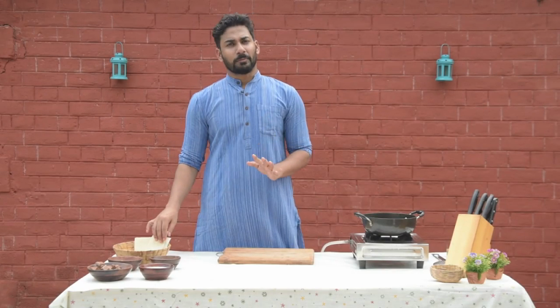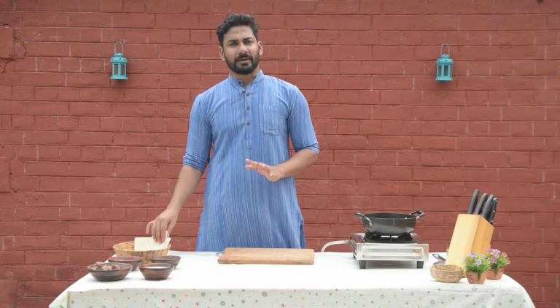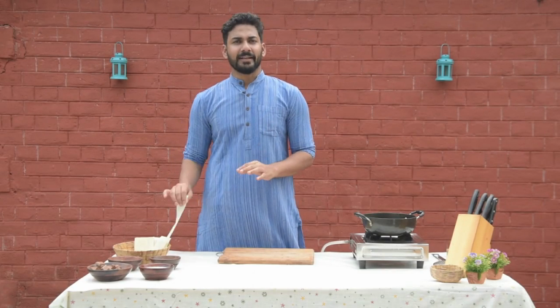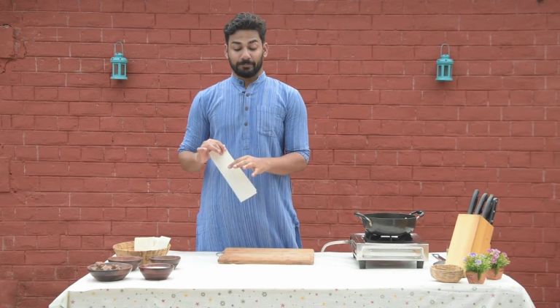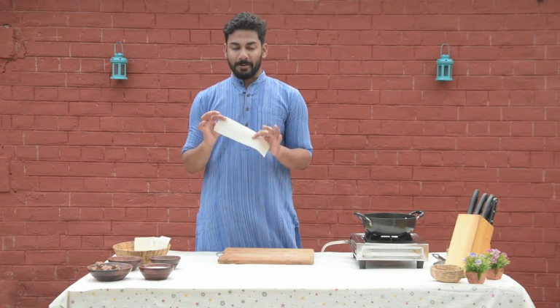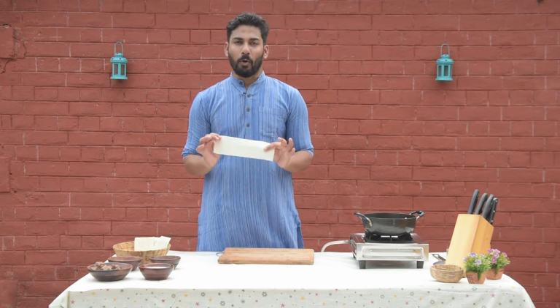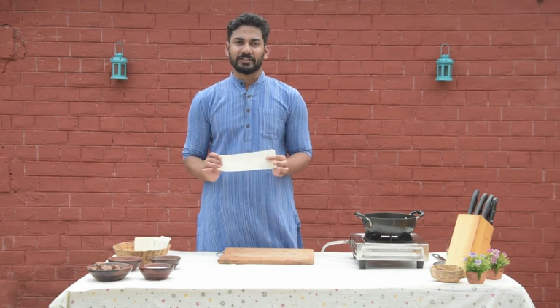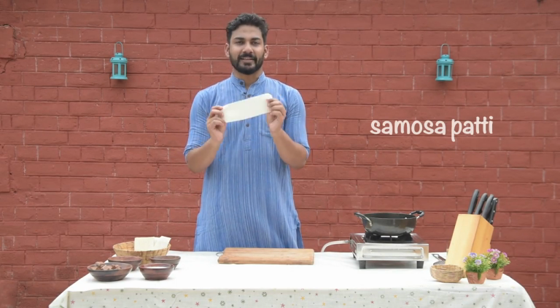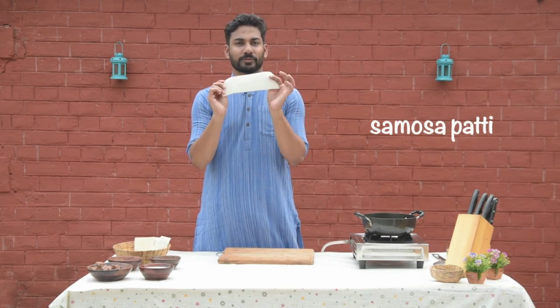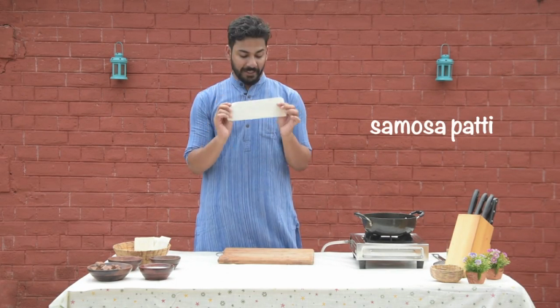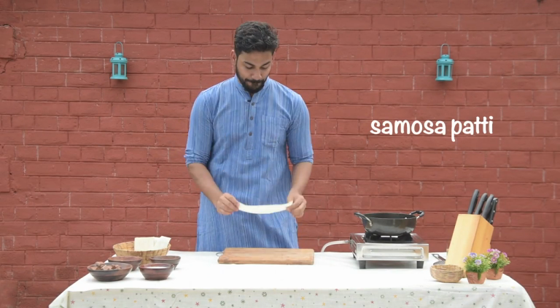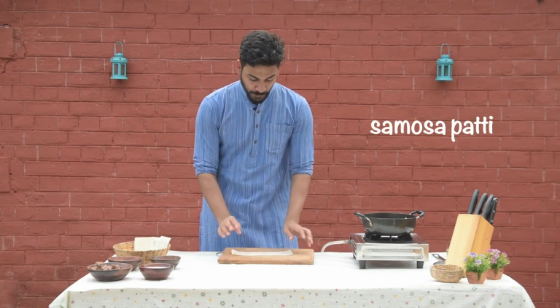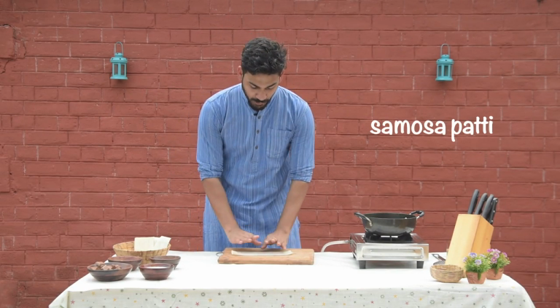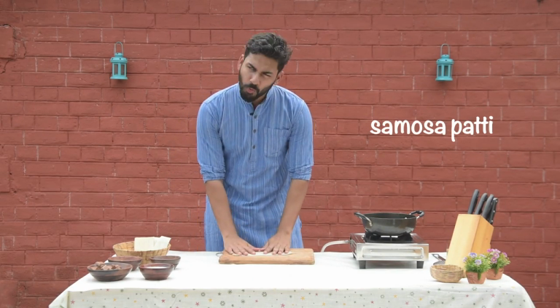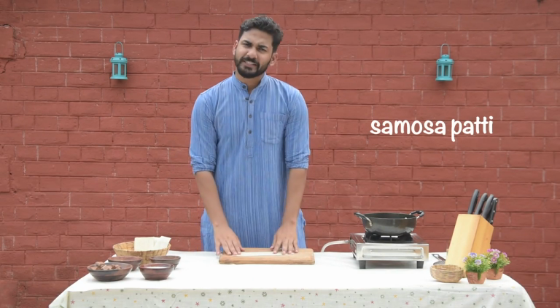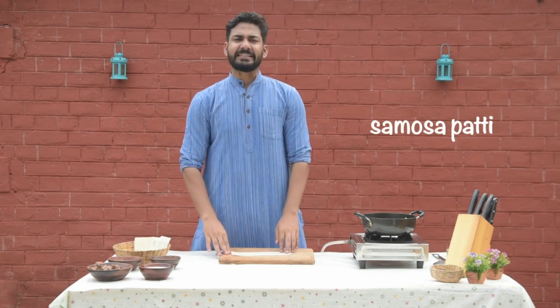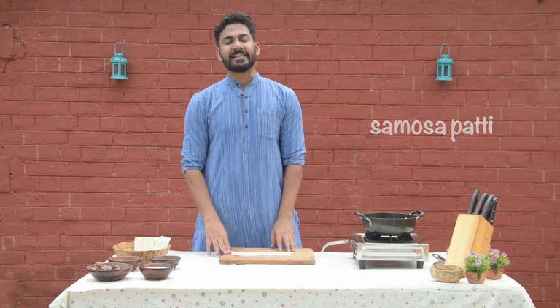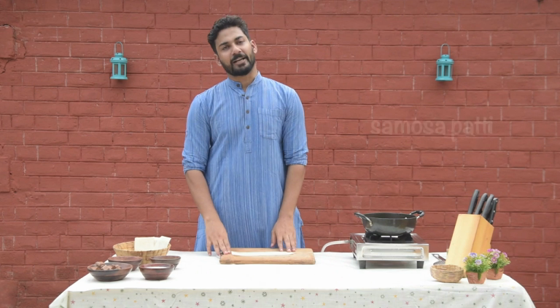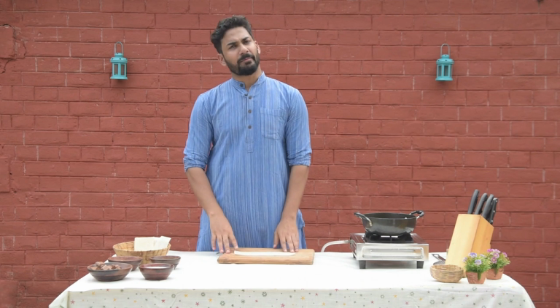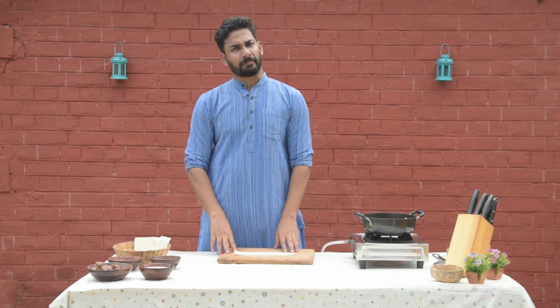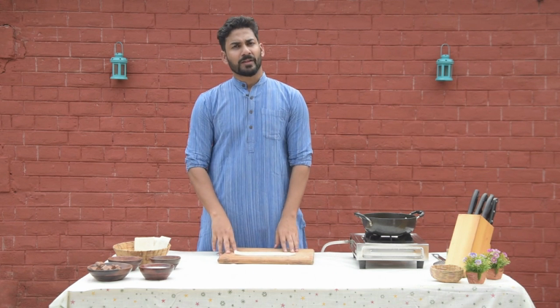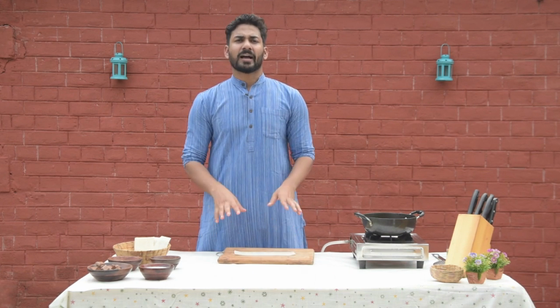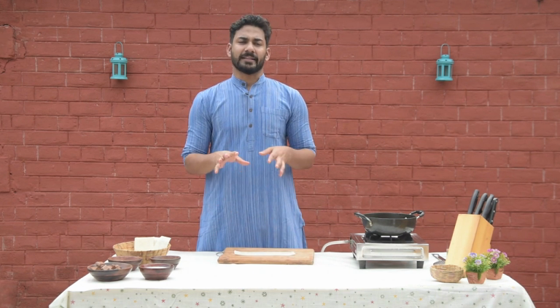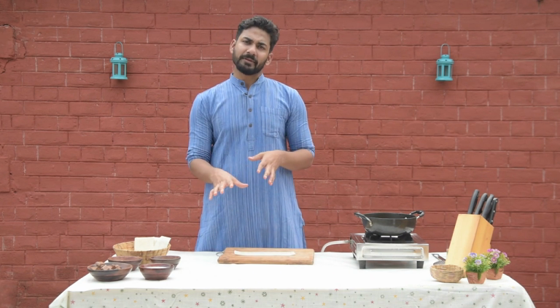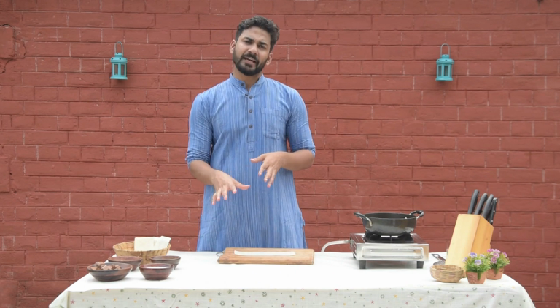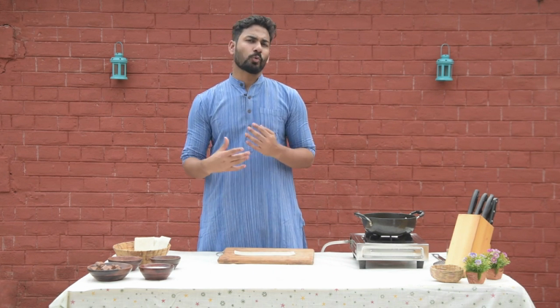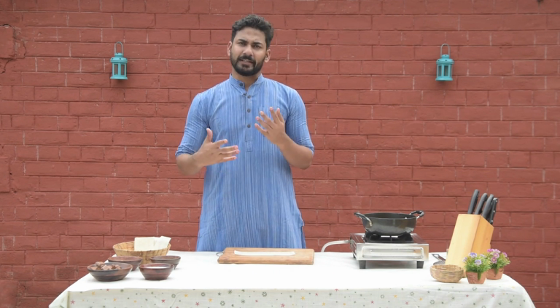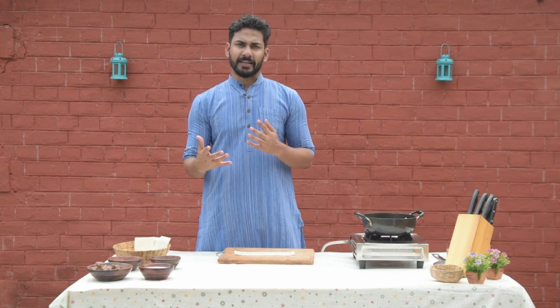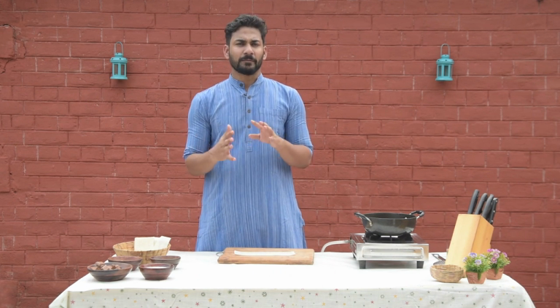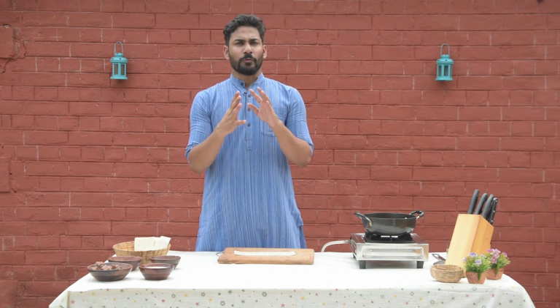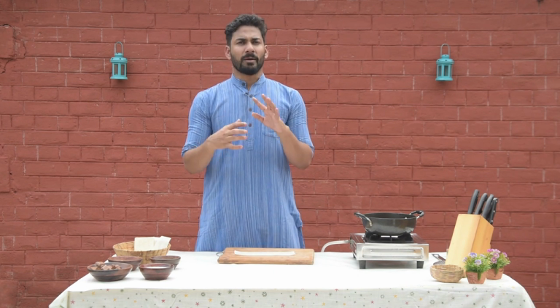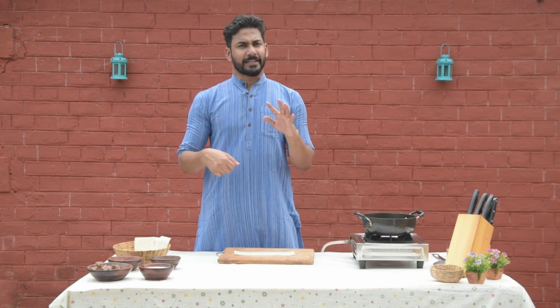For making samosa, the most important thing is samosa patti, which is very easily available in the market. If you don't get it, there is no problem — you can make these sheets with normal maida.